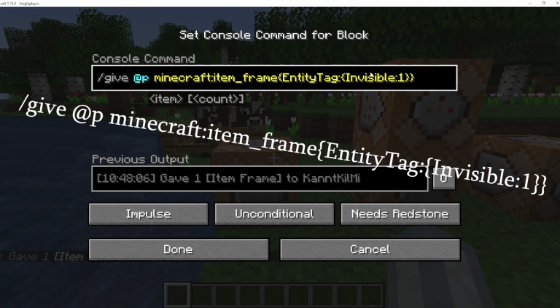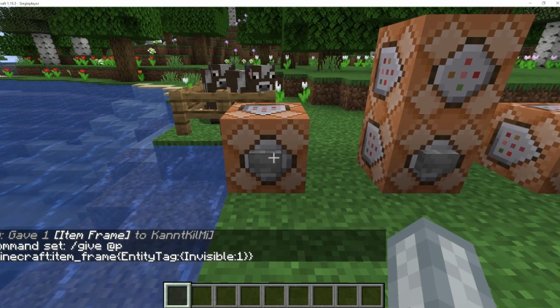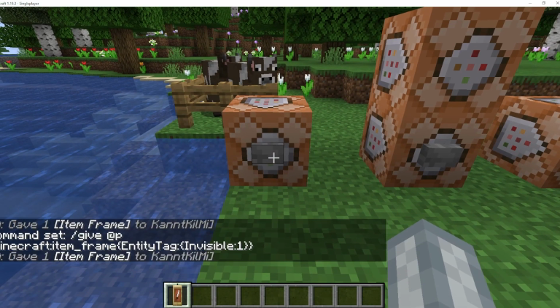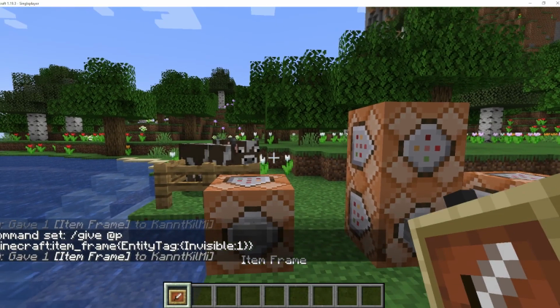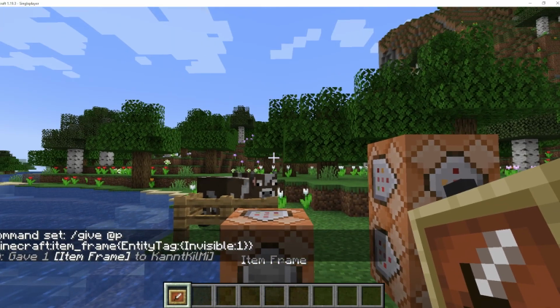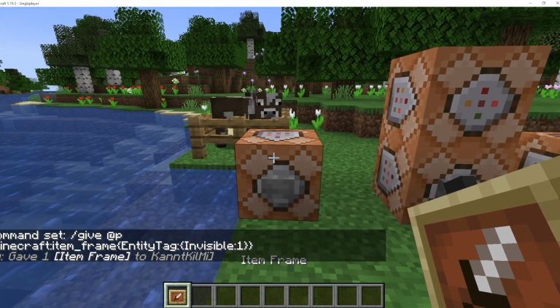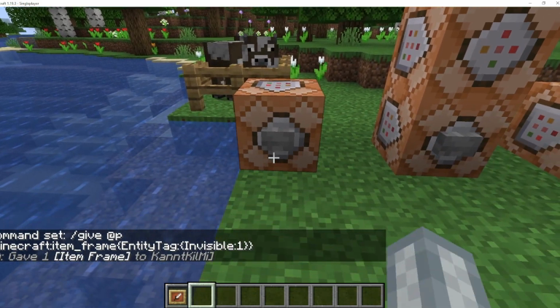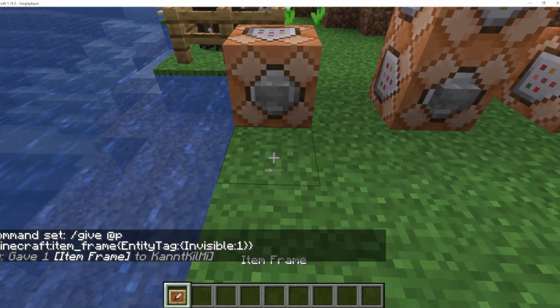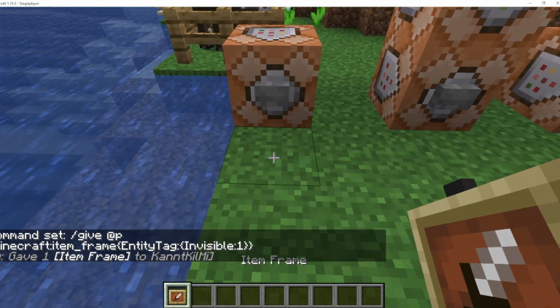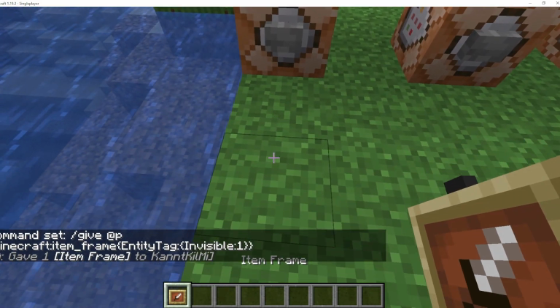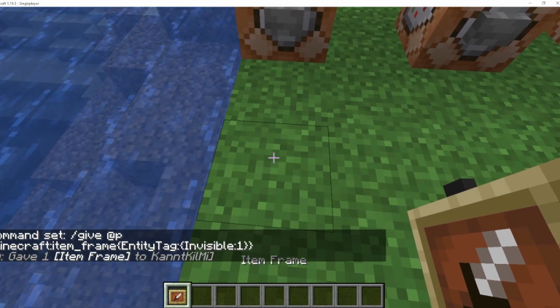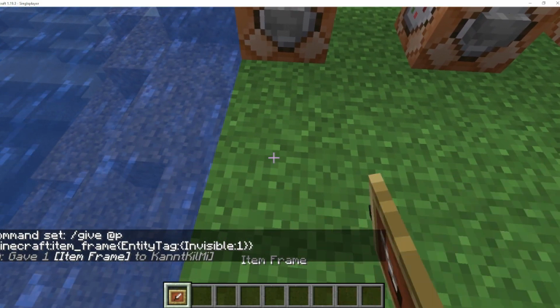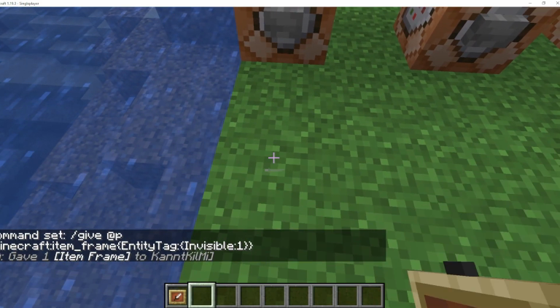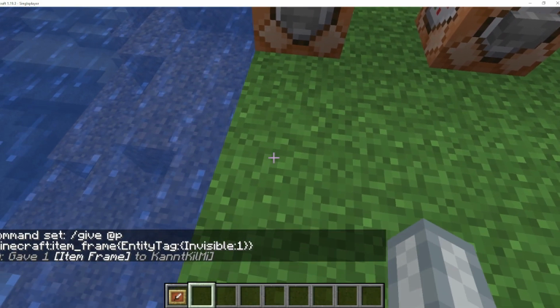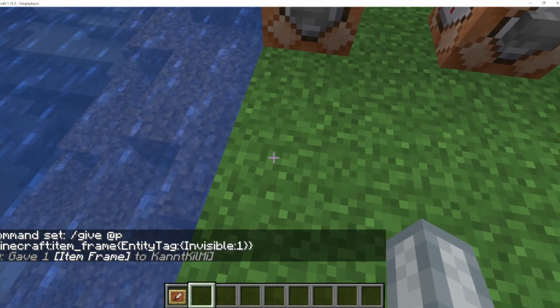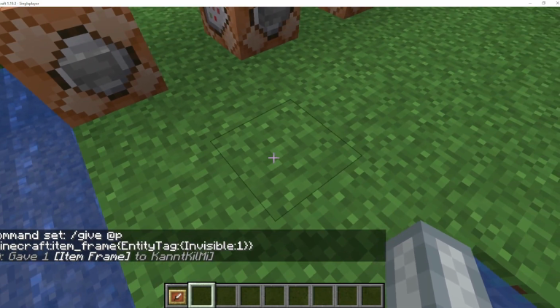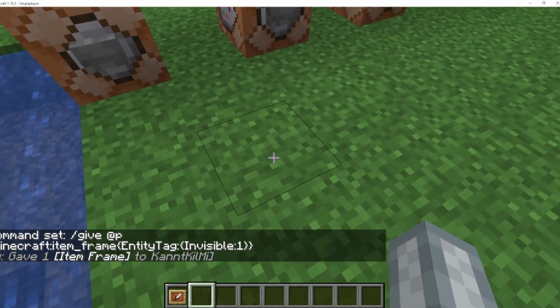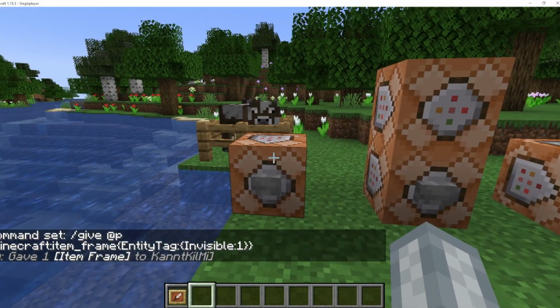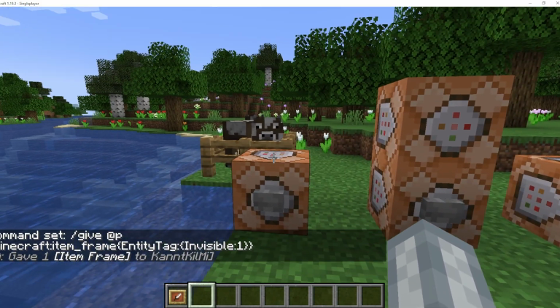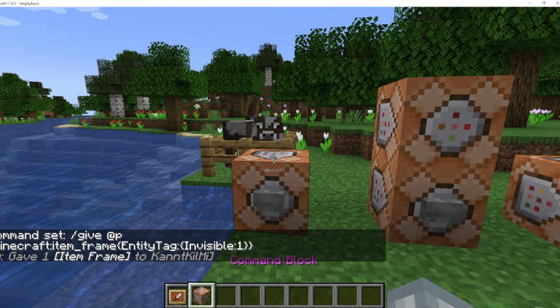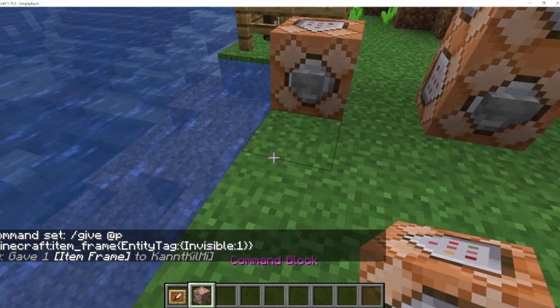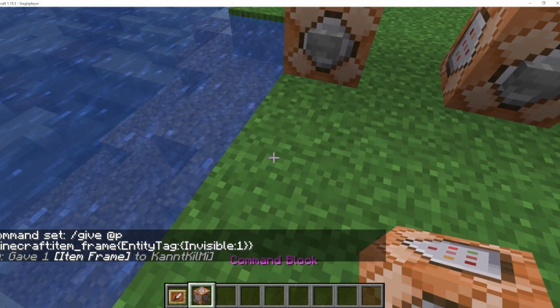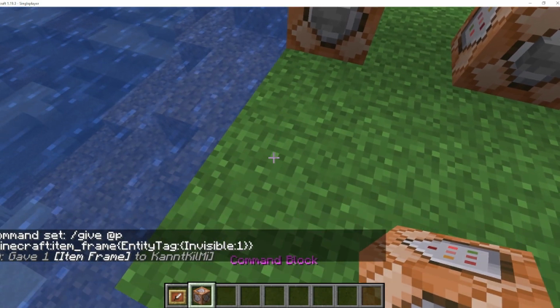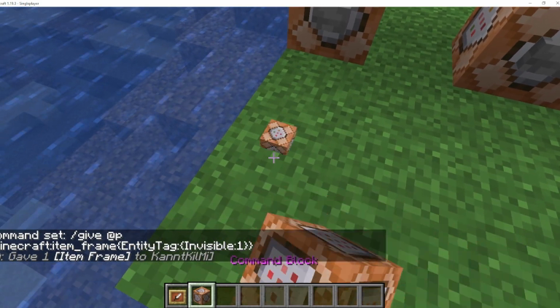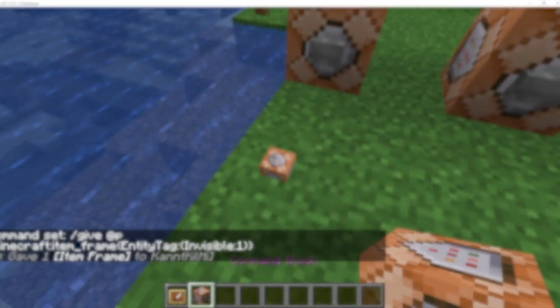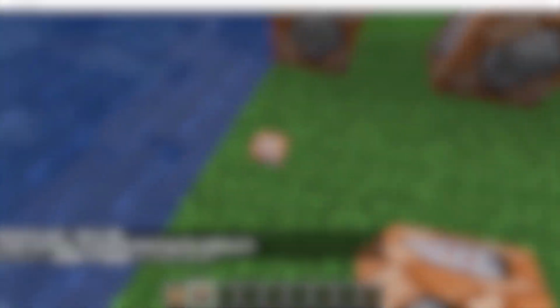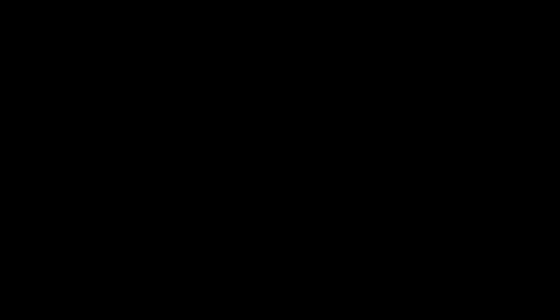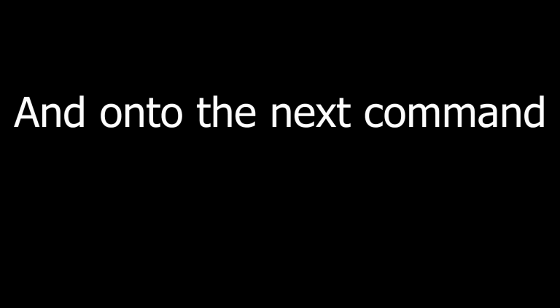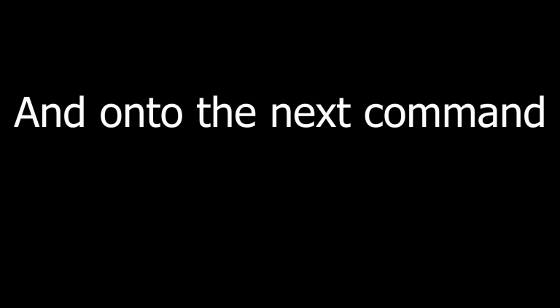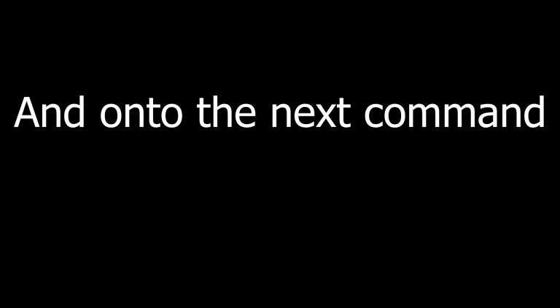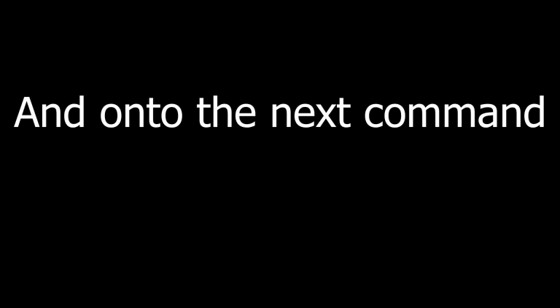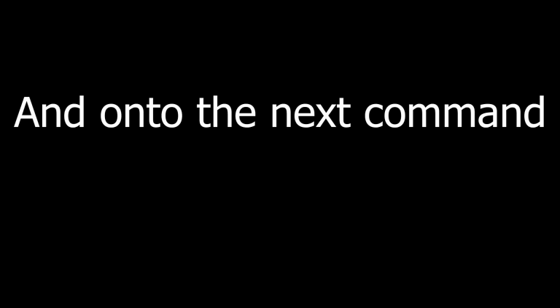You can see that the item frame is visible in your inventory, but when you place it, it's invisible. Here is a command block placed in the item frame.